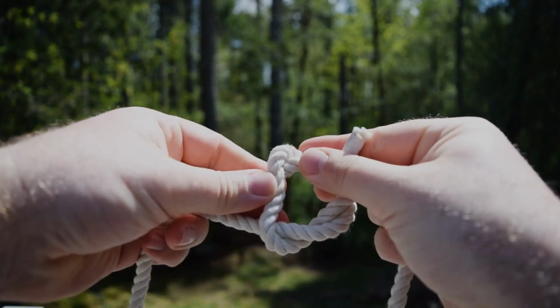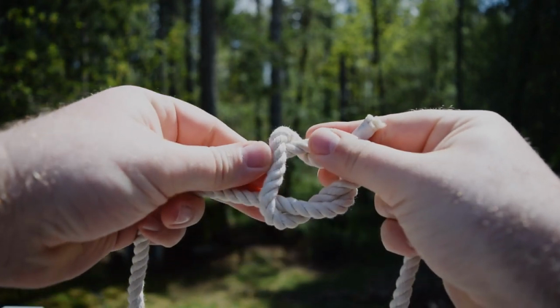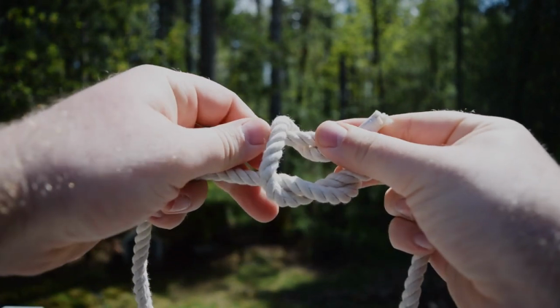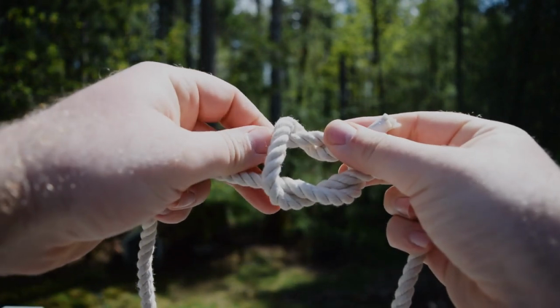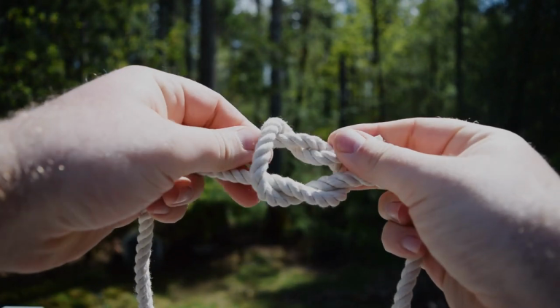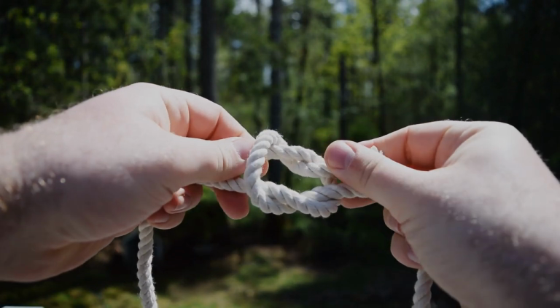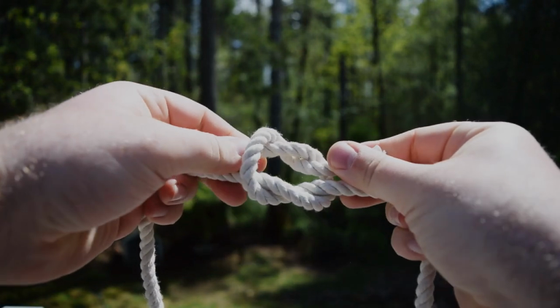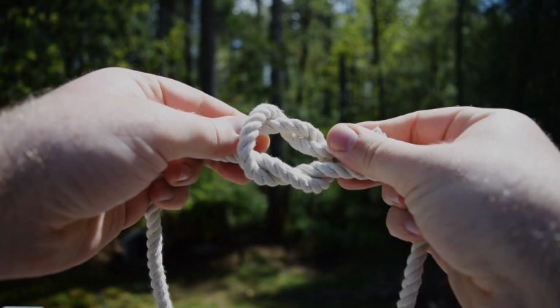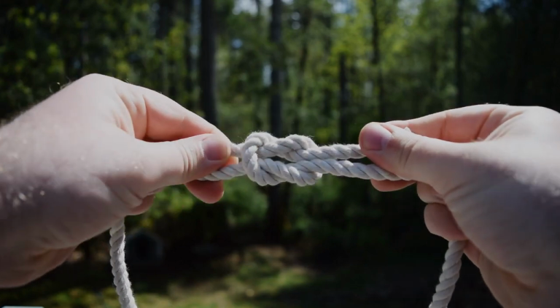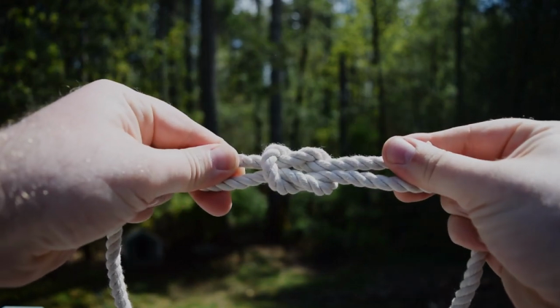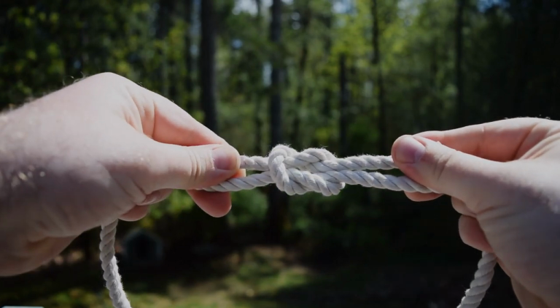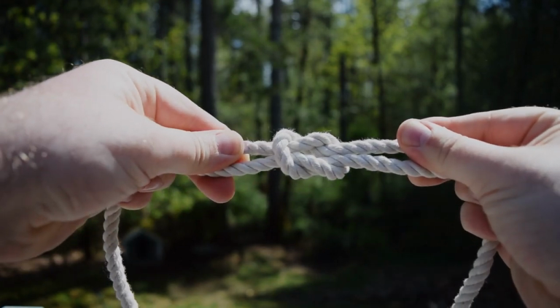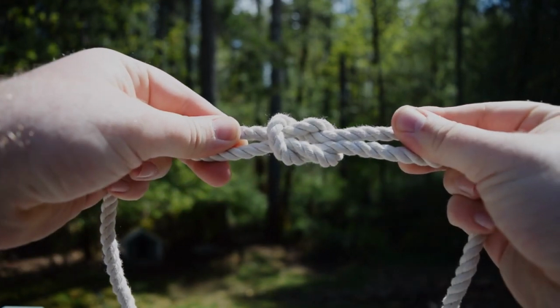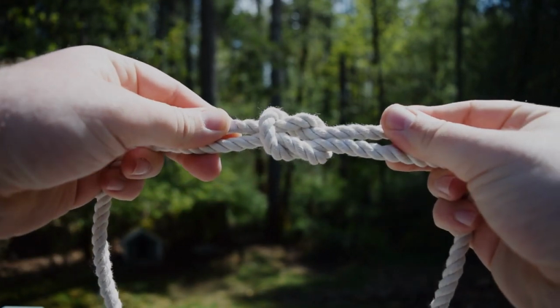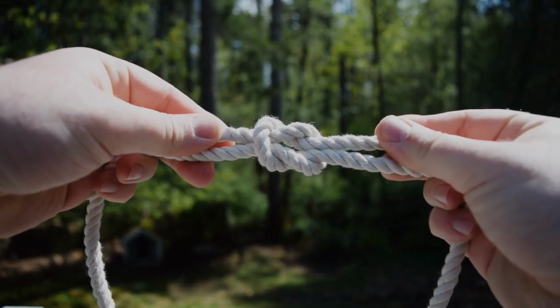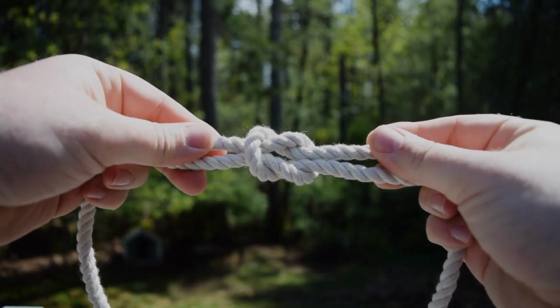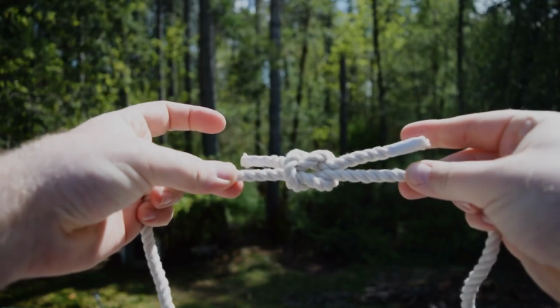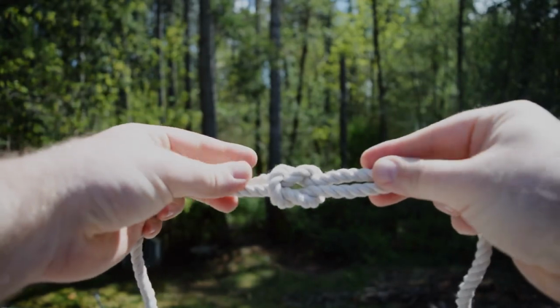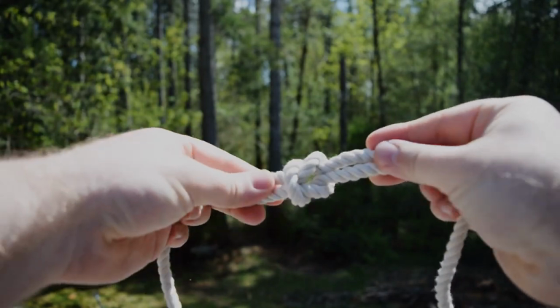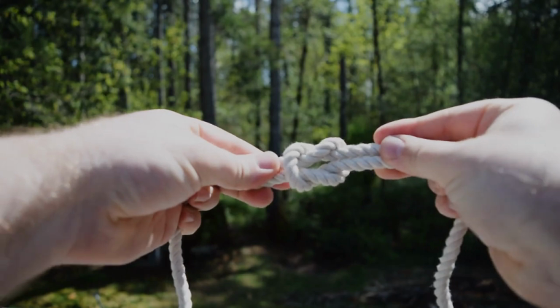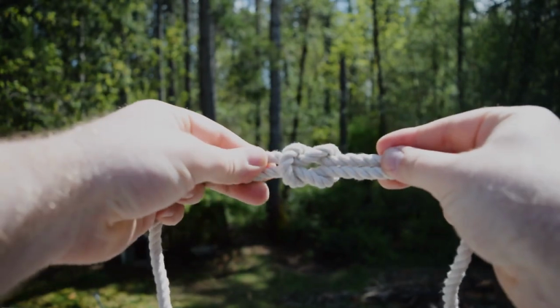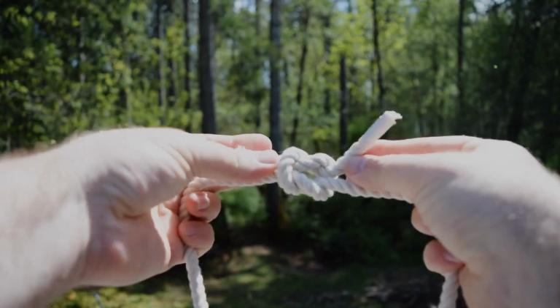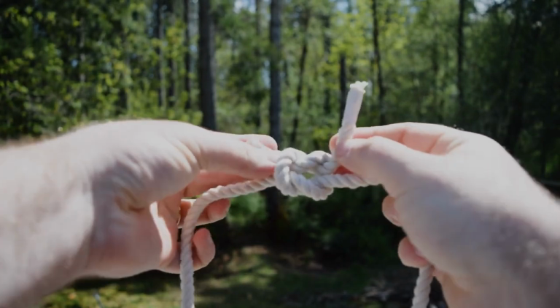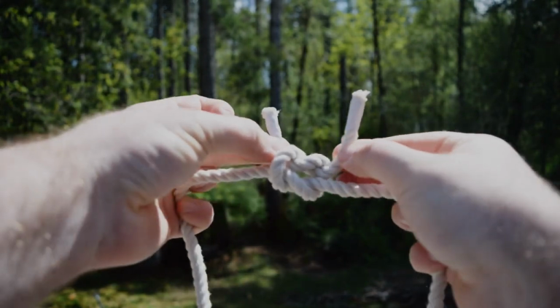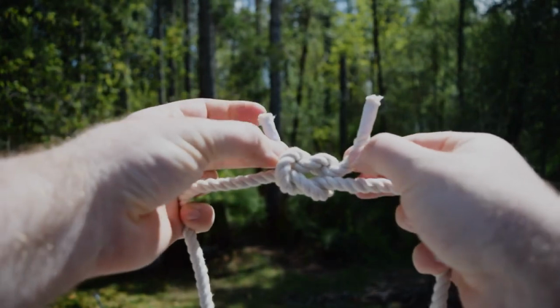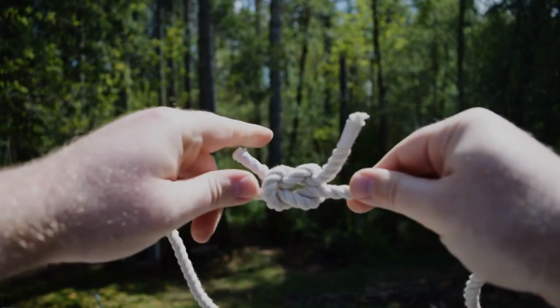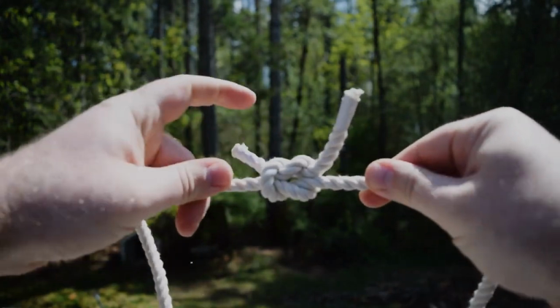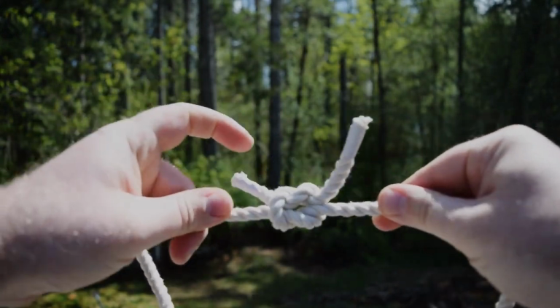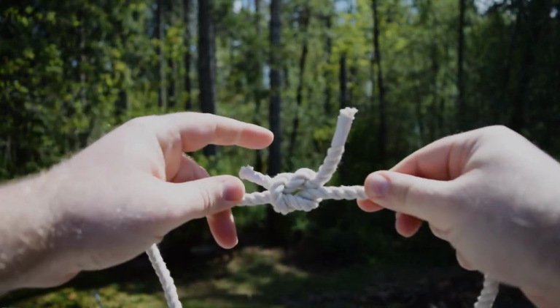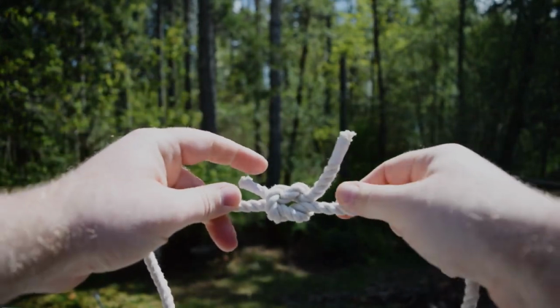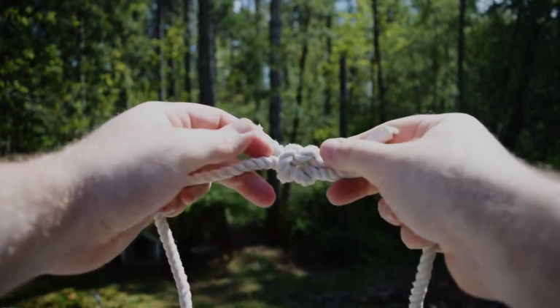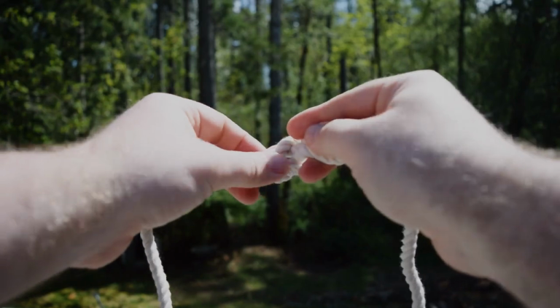Pulling it taut, you will have created the square knot. You'll know you've tied the square knot correctly if you can easily see that it's just two interlocked bends with bitter ends across from each other. And that's how you tie the square knot.